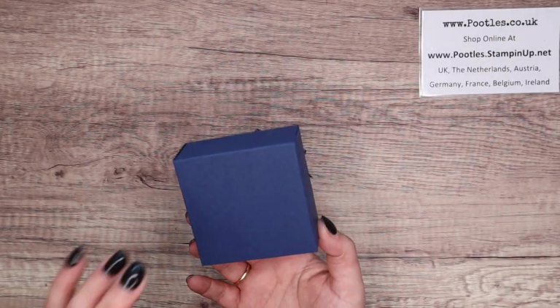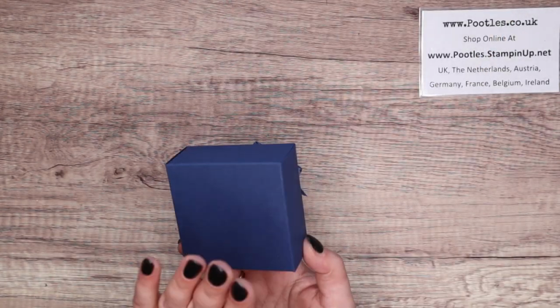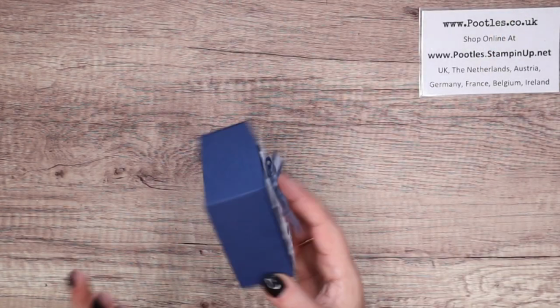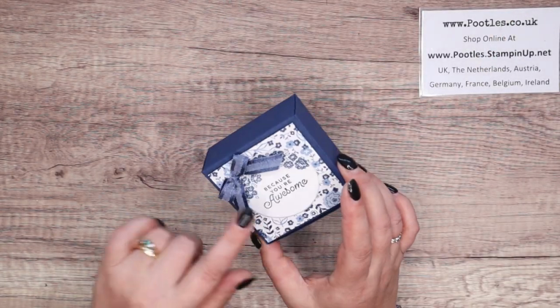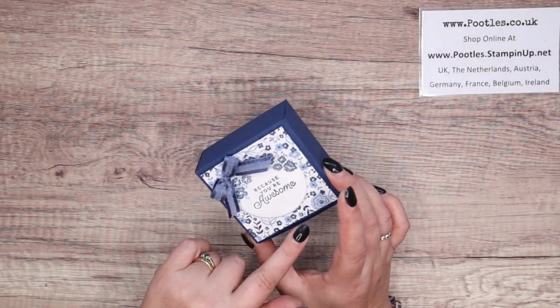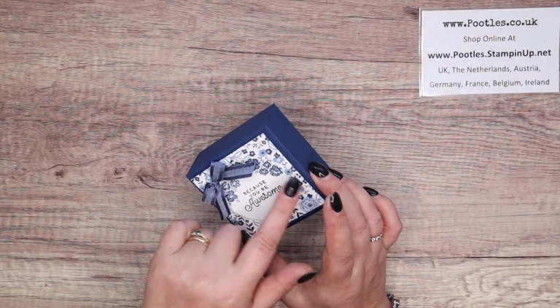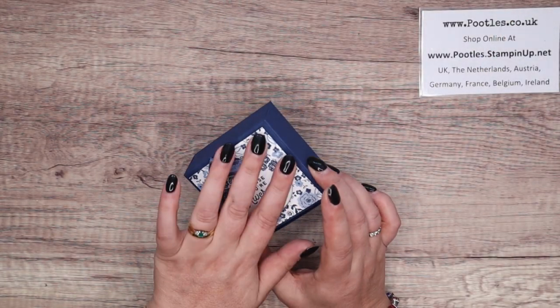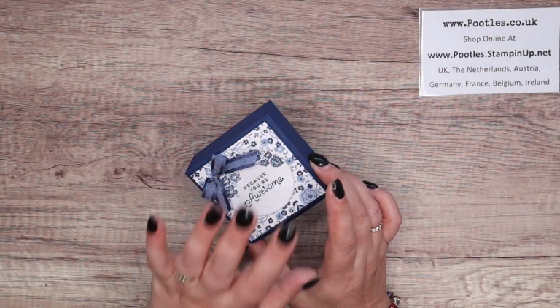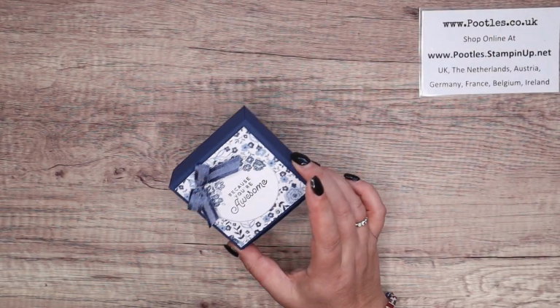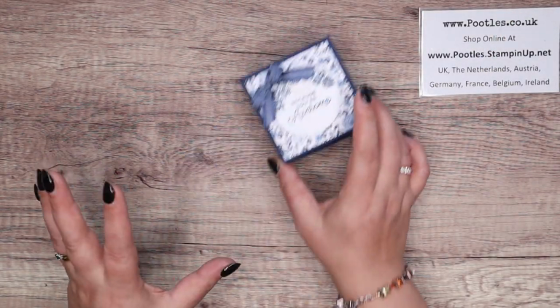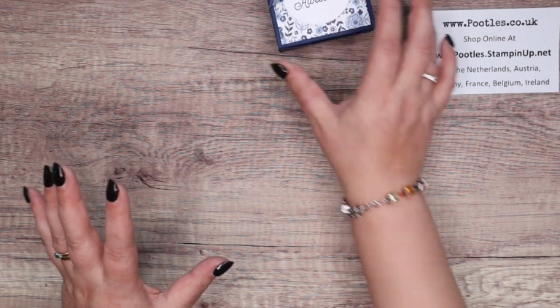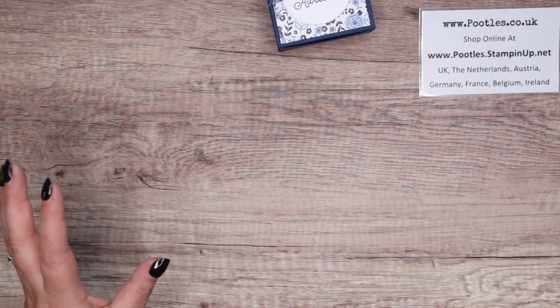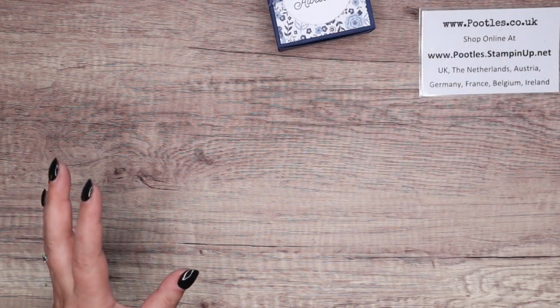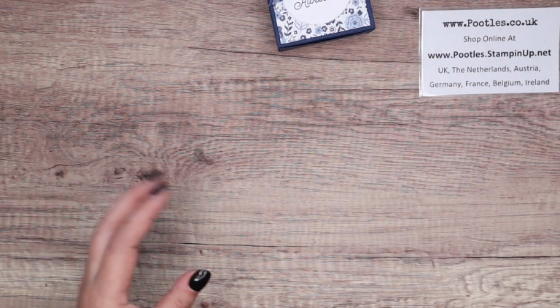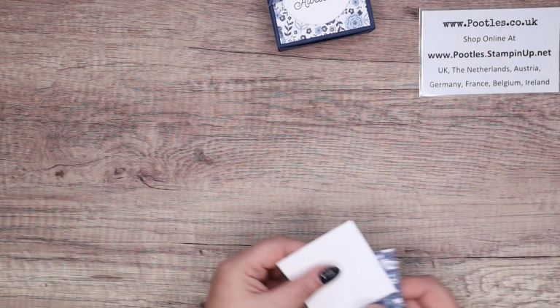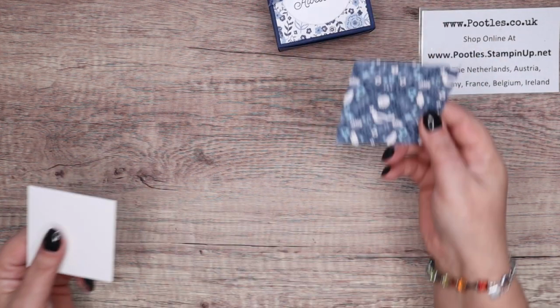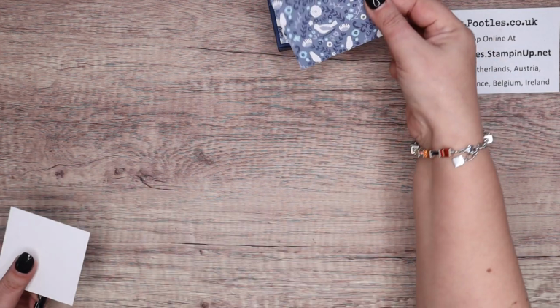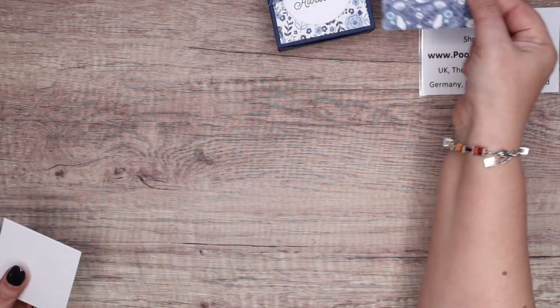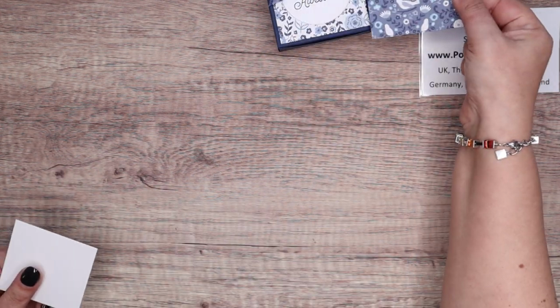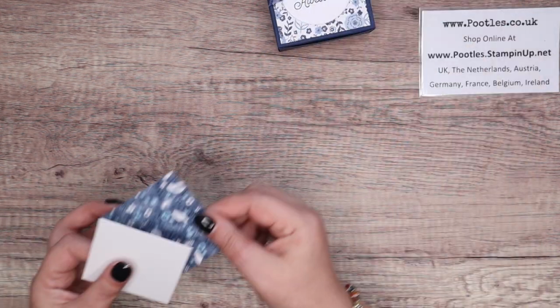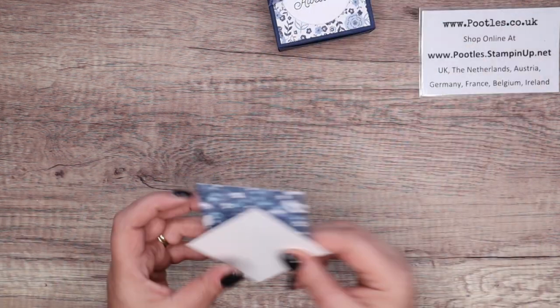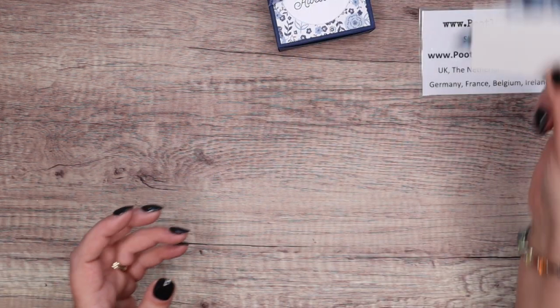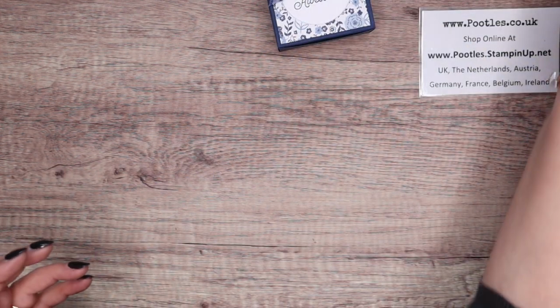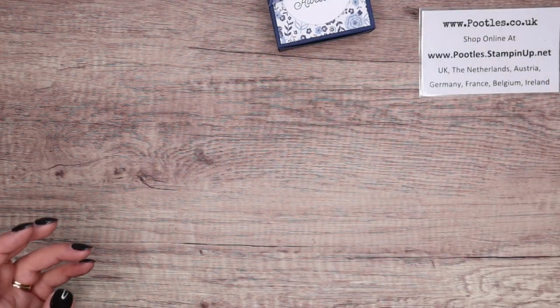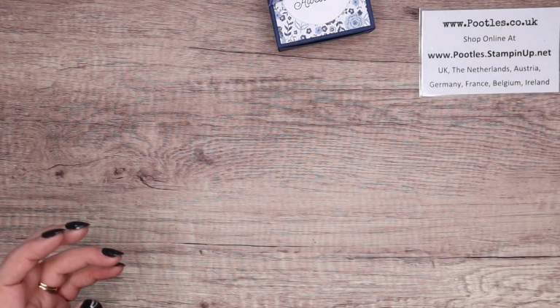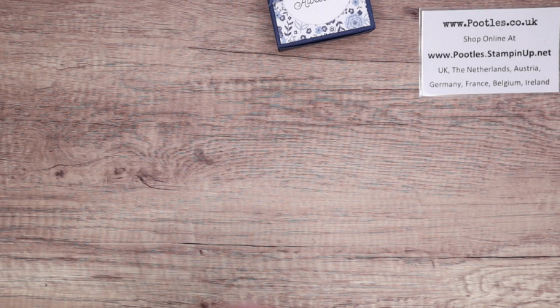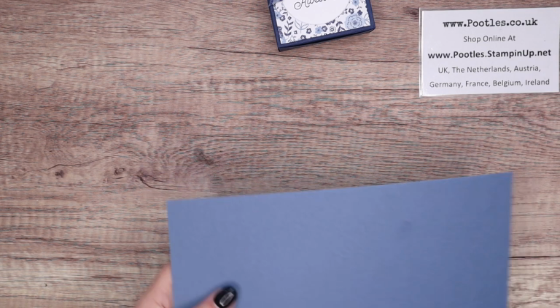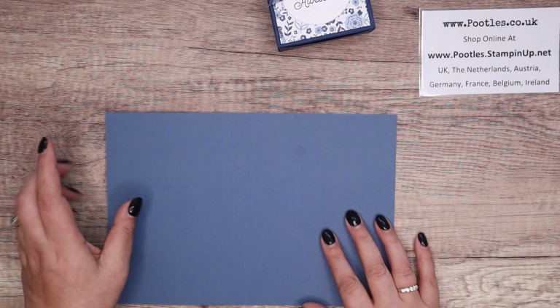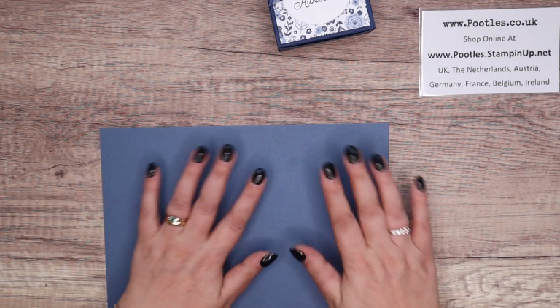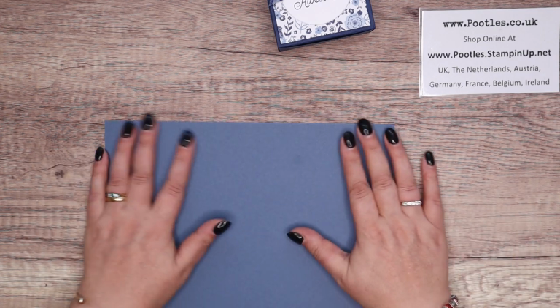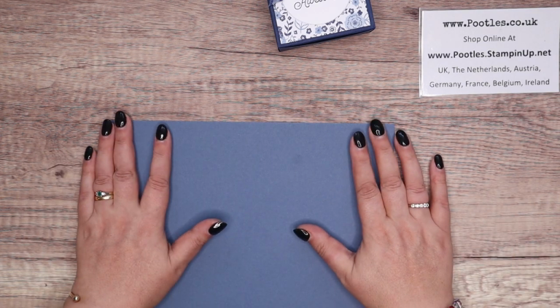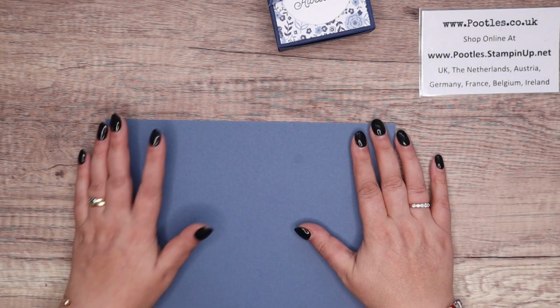So she used Night of Navy and the Countryside Inn. I'm using the Countryside Inn but a different pattern. I've got those done and I went for Misty Moonlight, so it's the same but different.